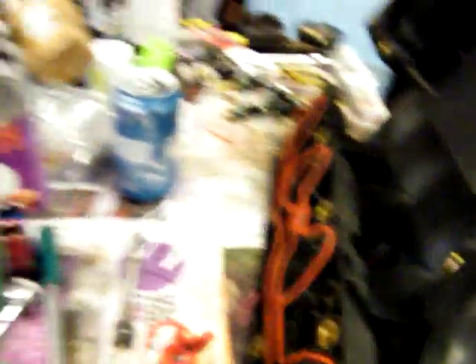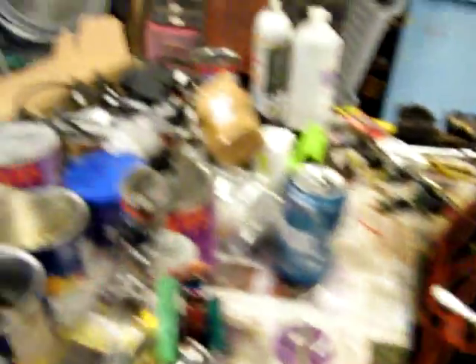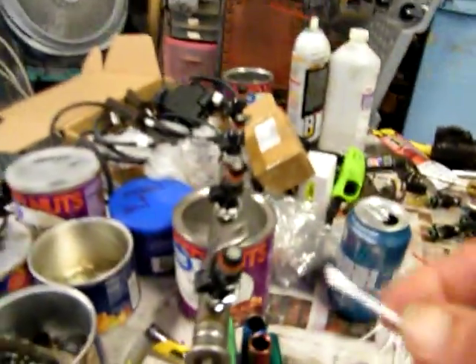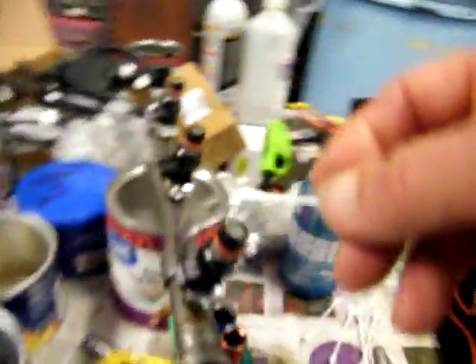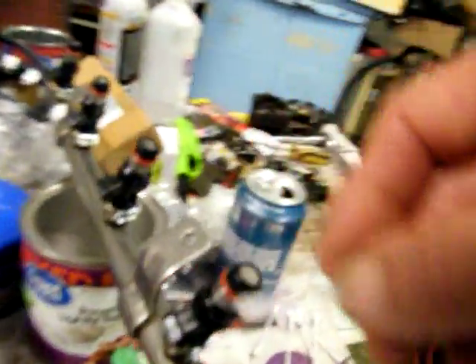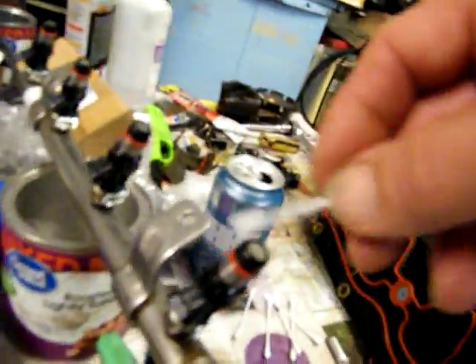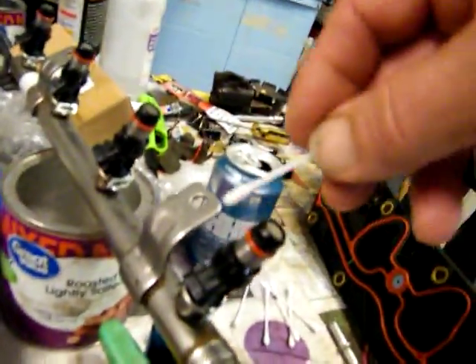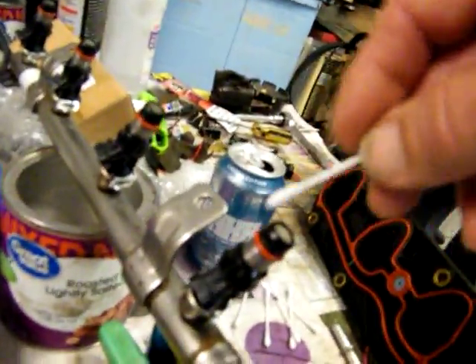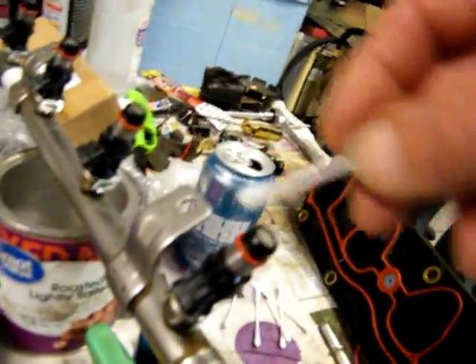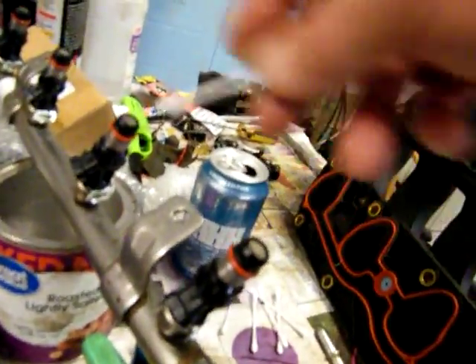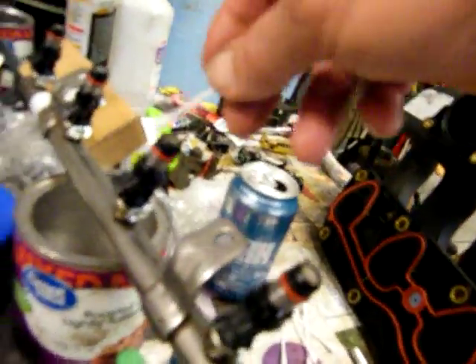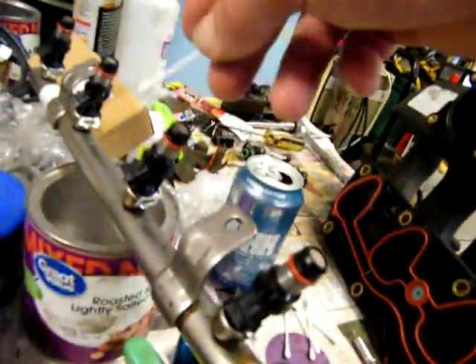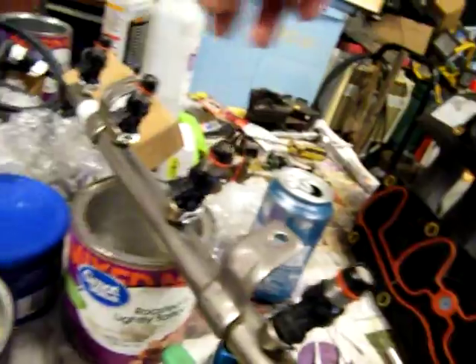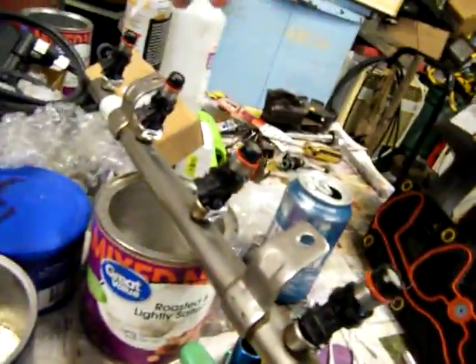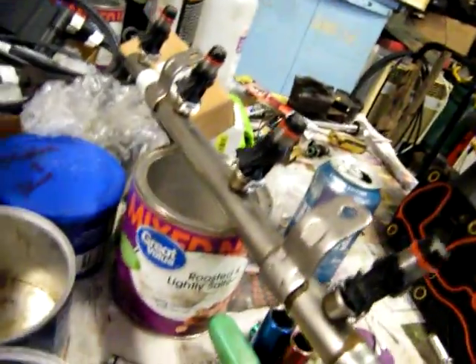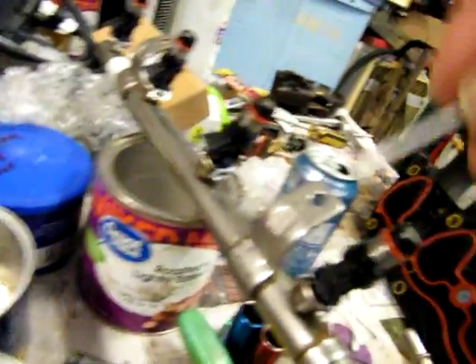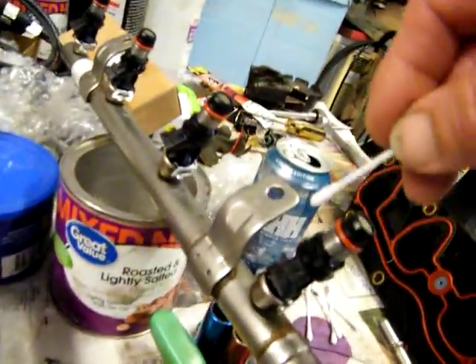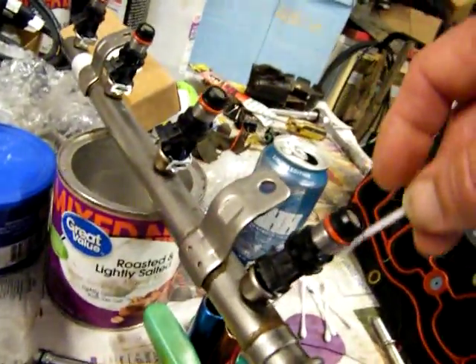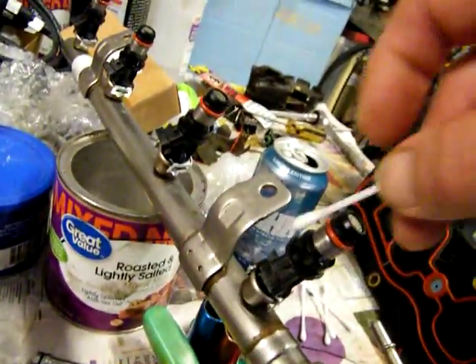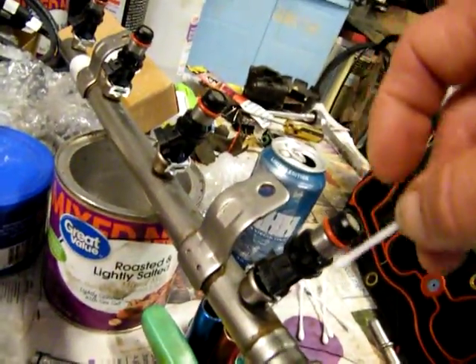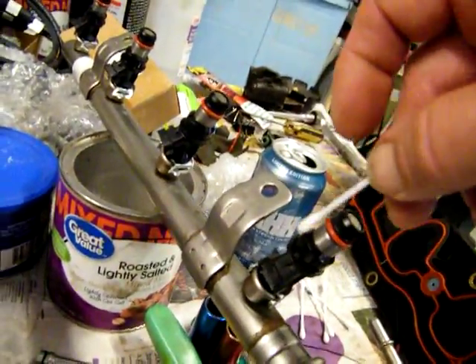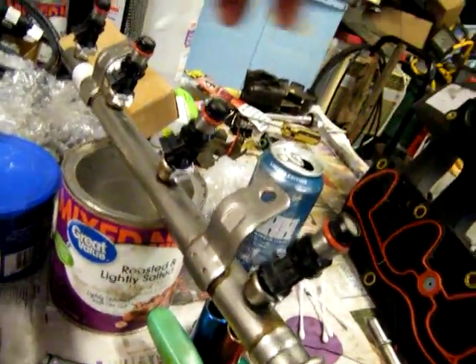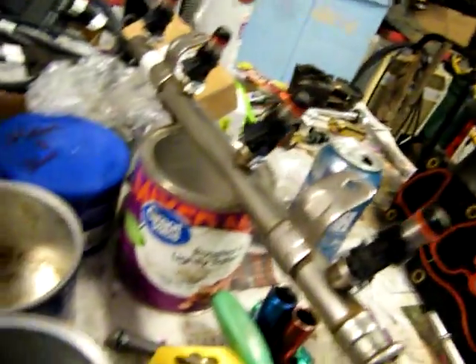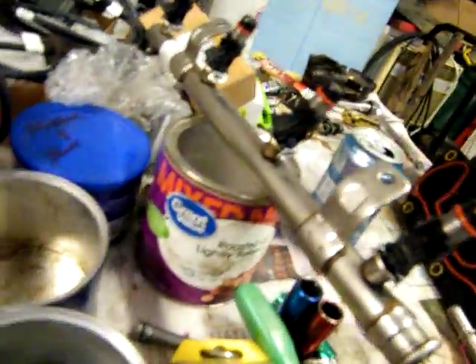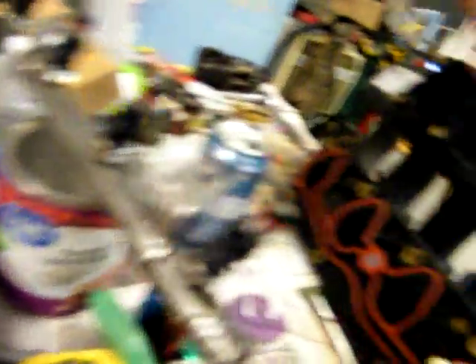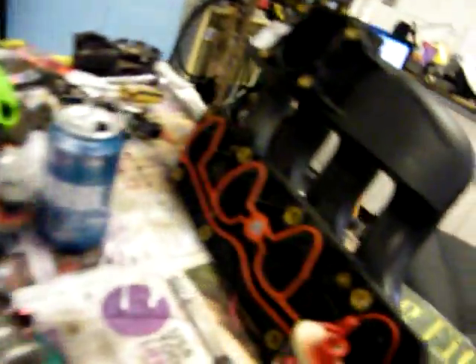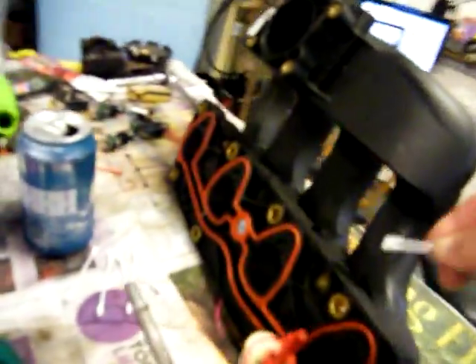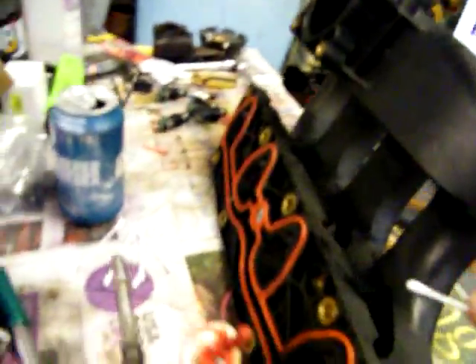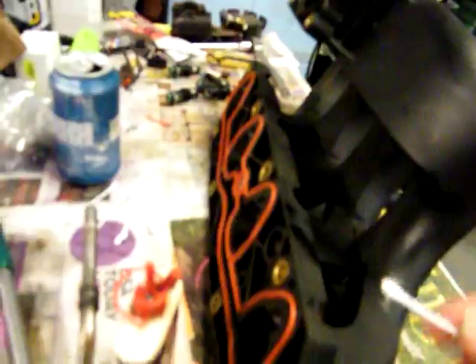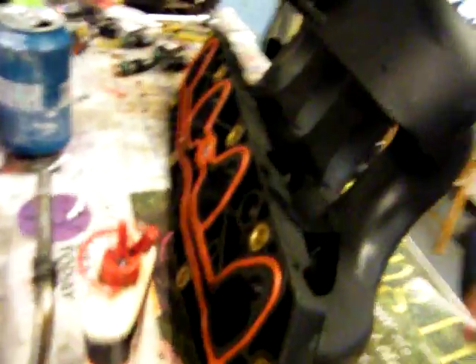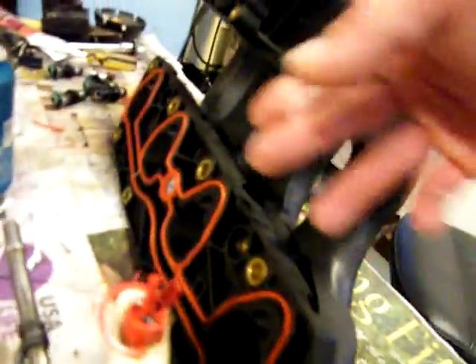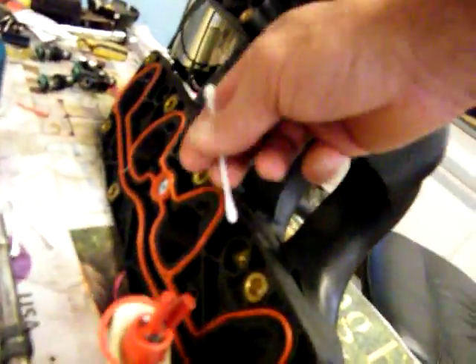That way the diesel O-rings will slip down in there real easy. Put some oil on the O-rings and around right here, and then force them all the way down. They'll come through.